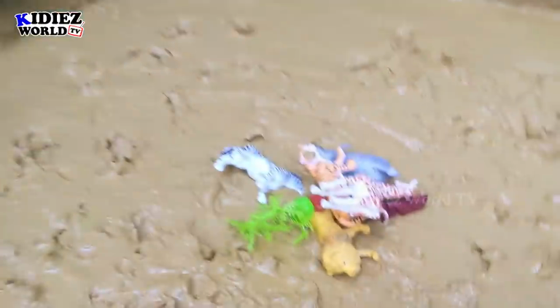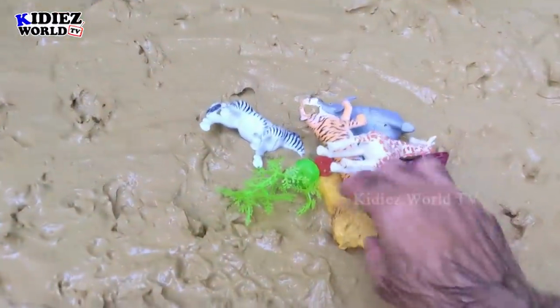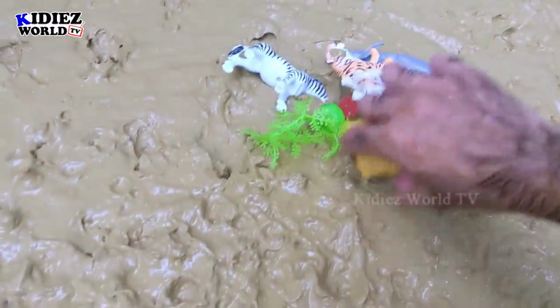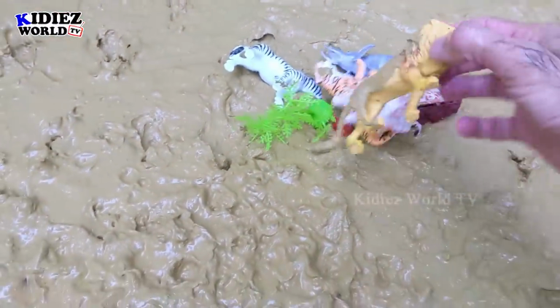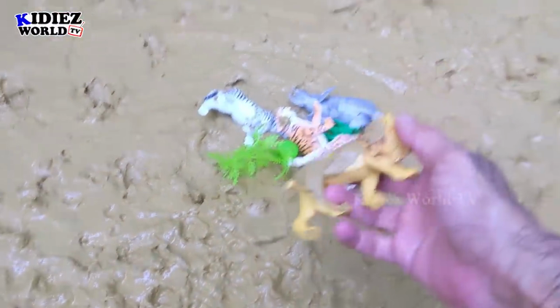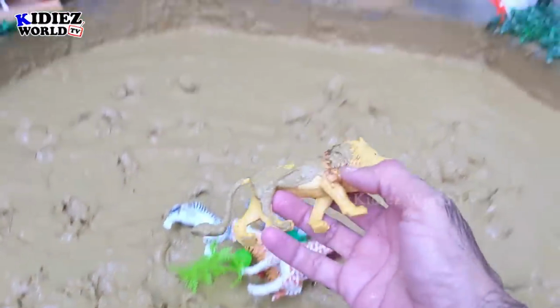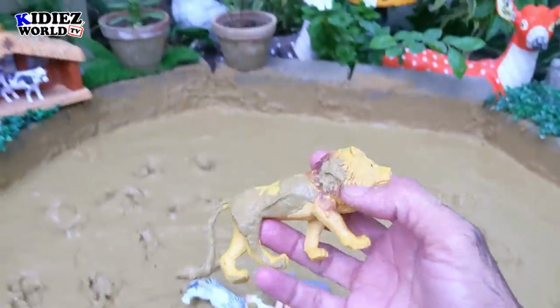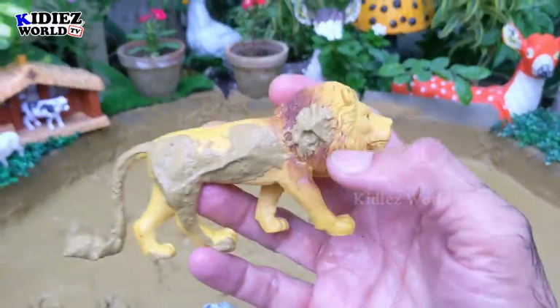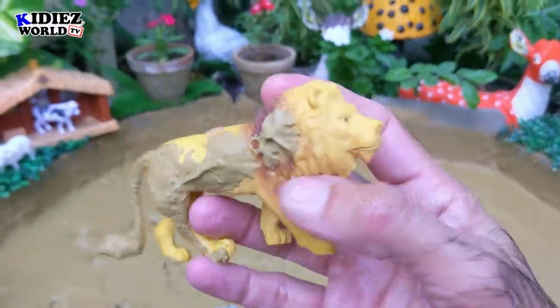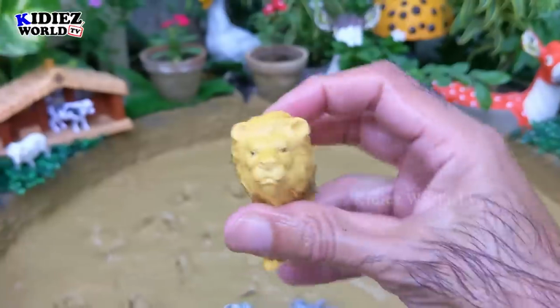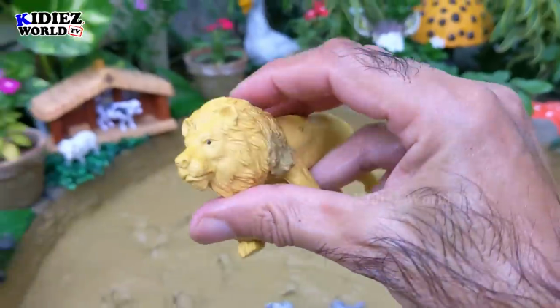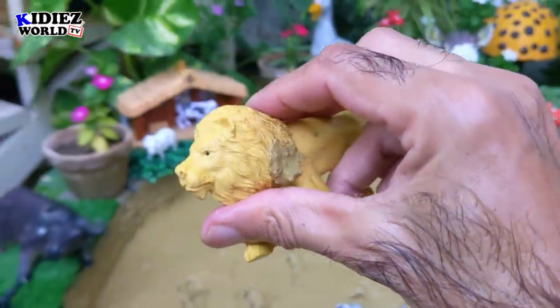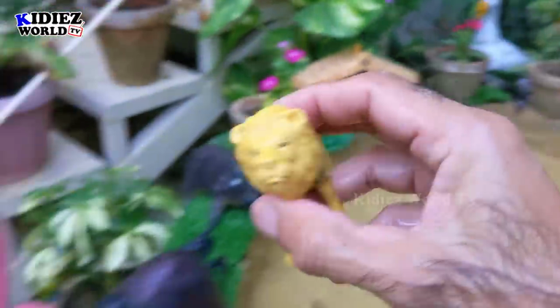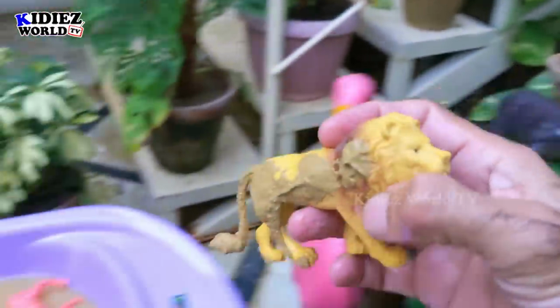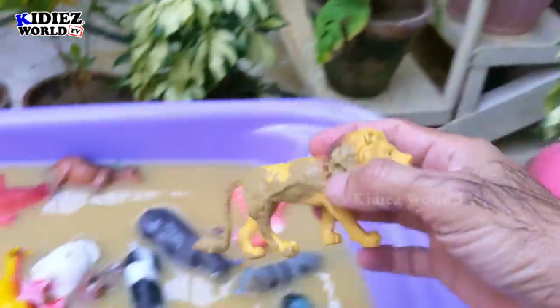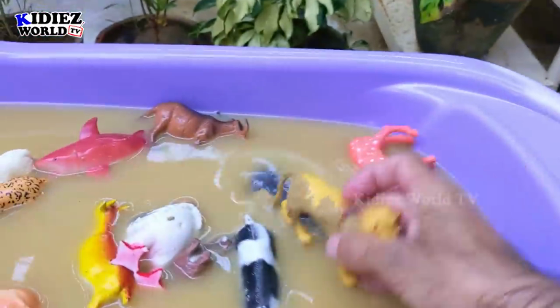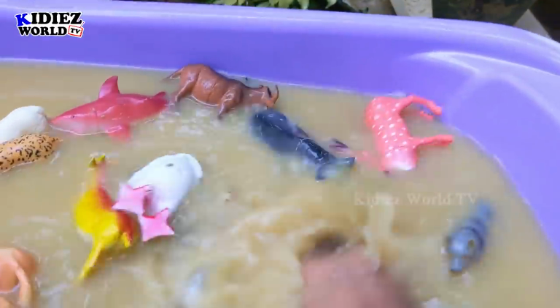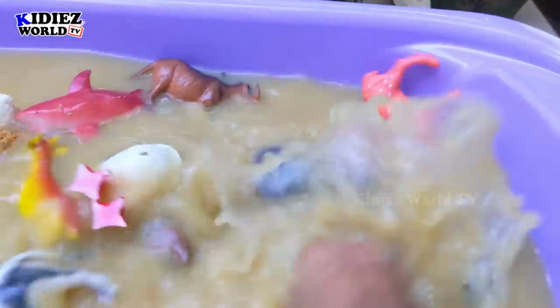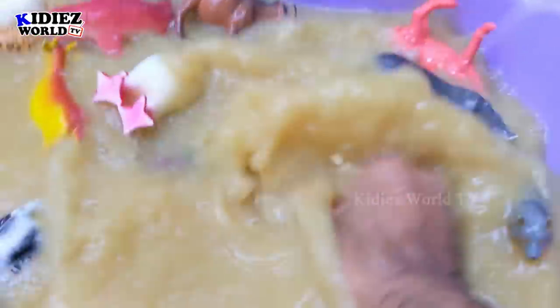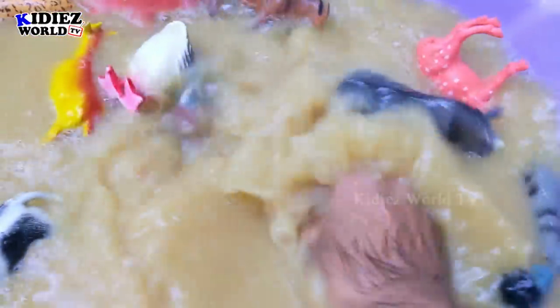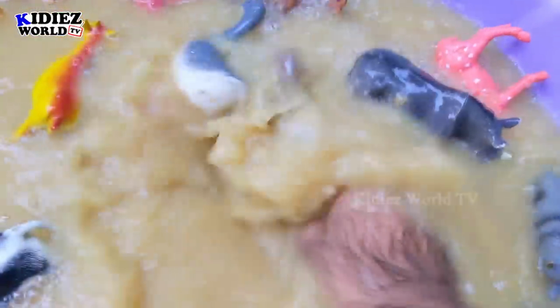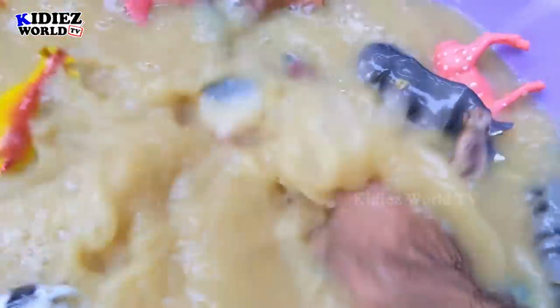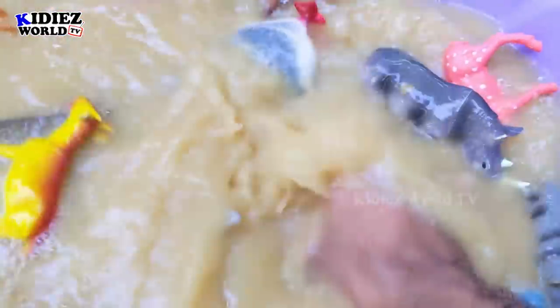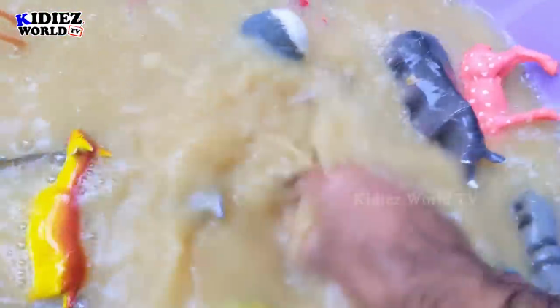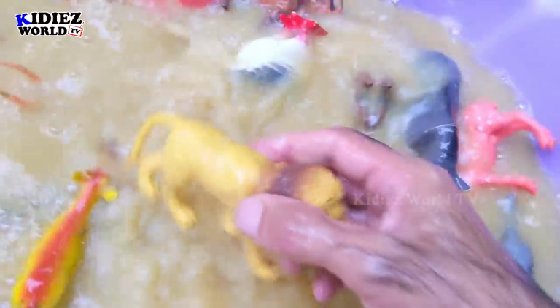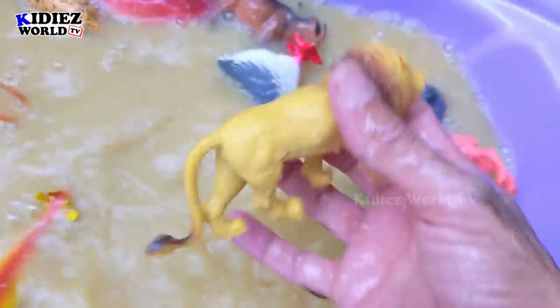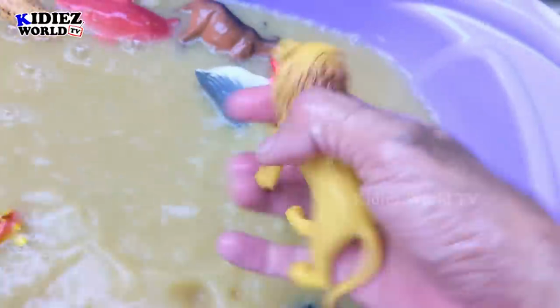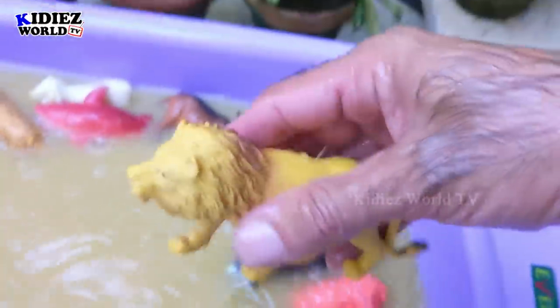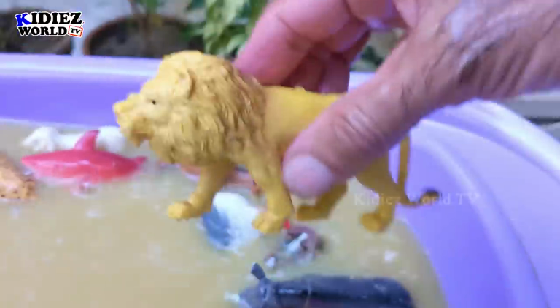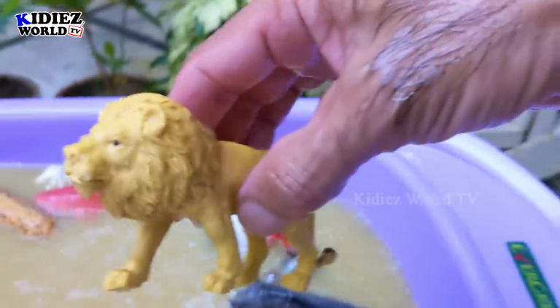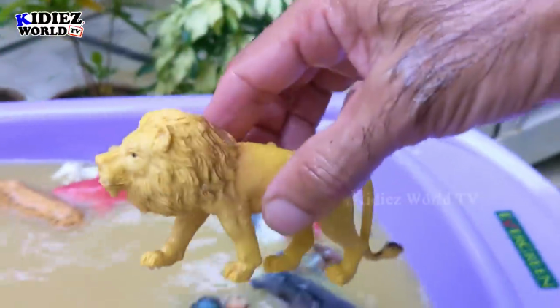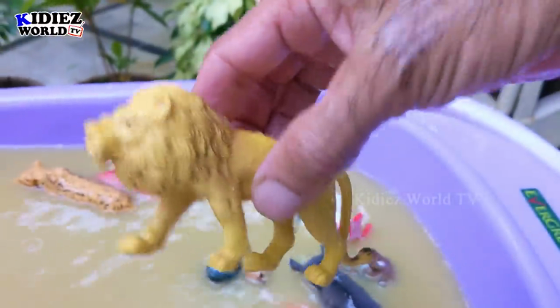What do we have next? Oh — that's a lion! We have another lion. Let's wash him. Here we go — lion! Wow, that's amazing!